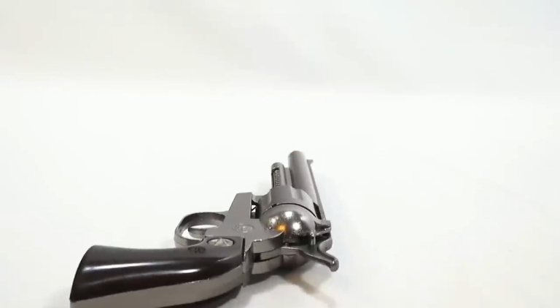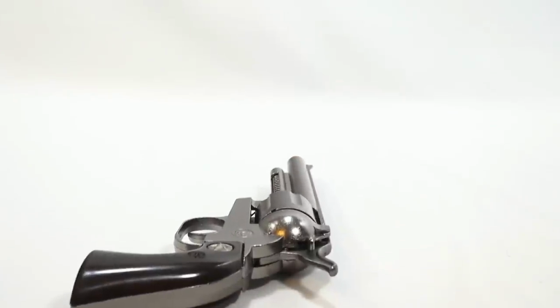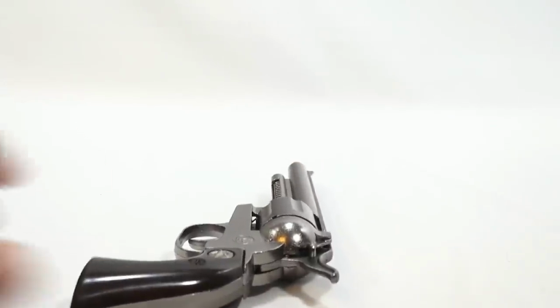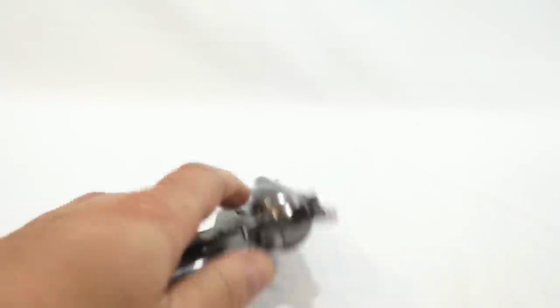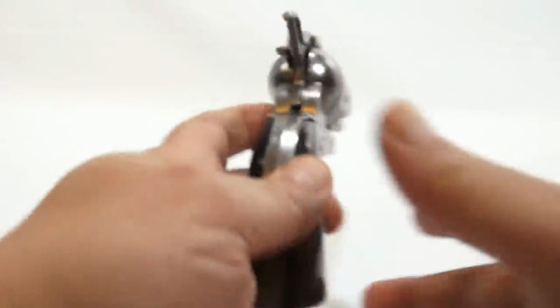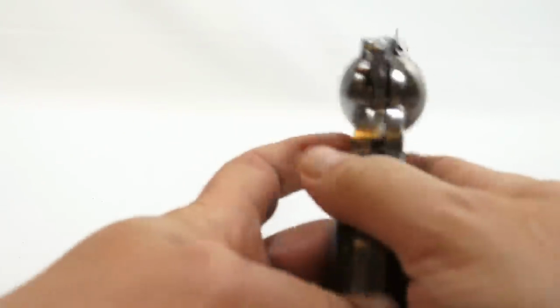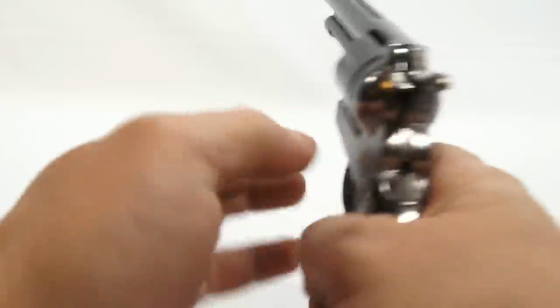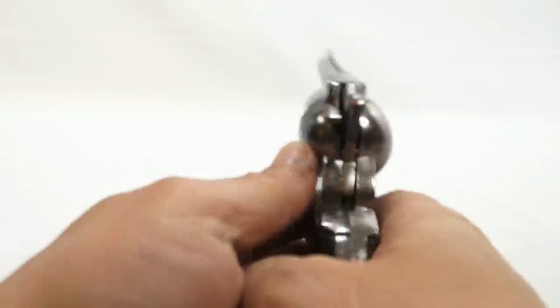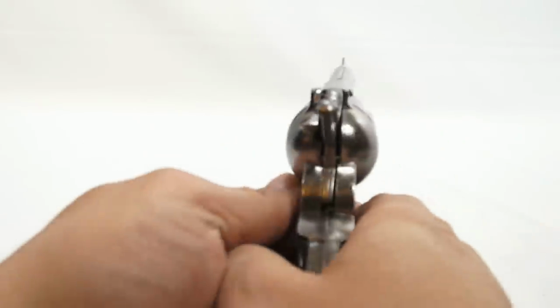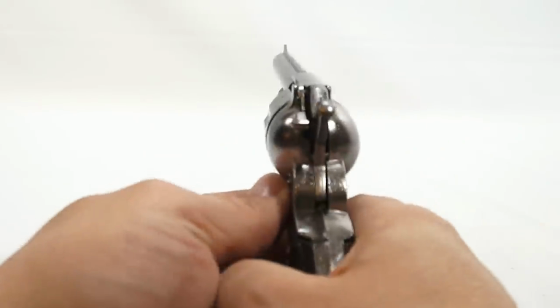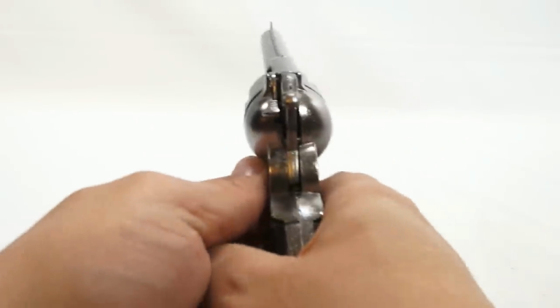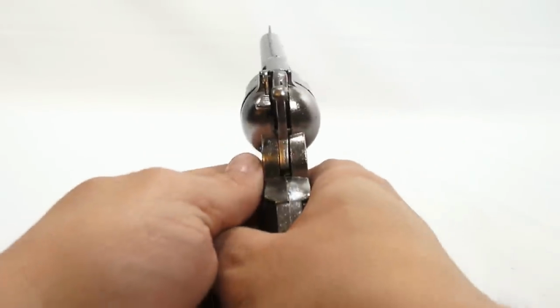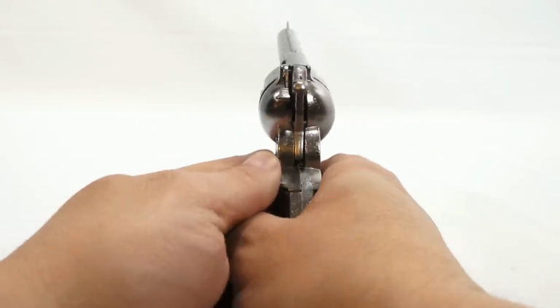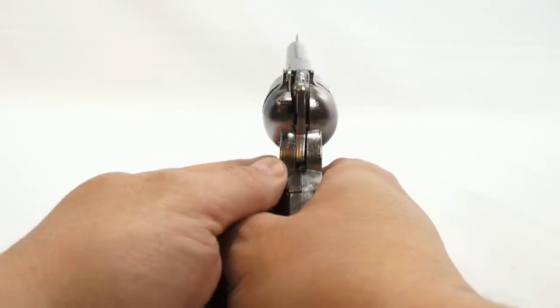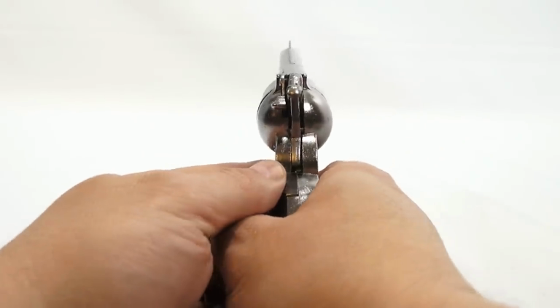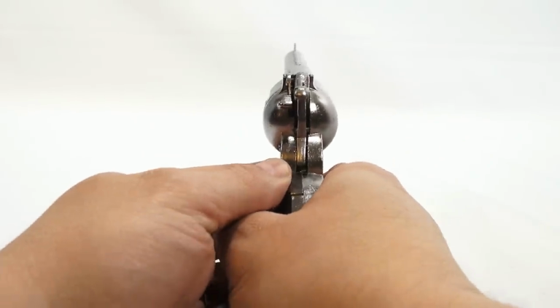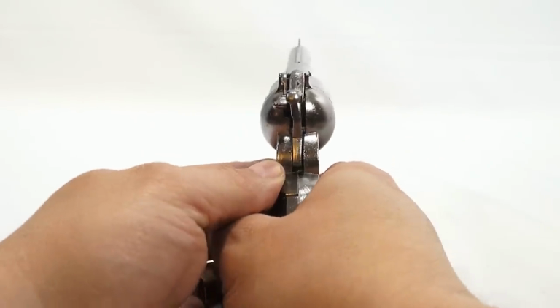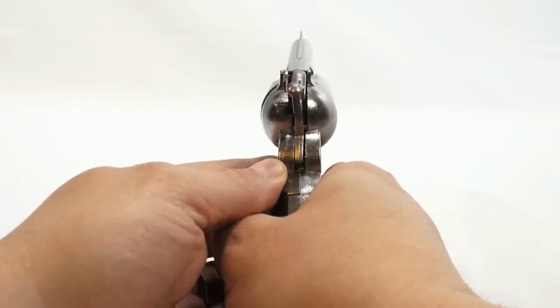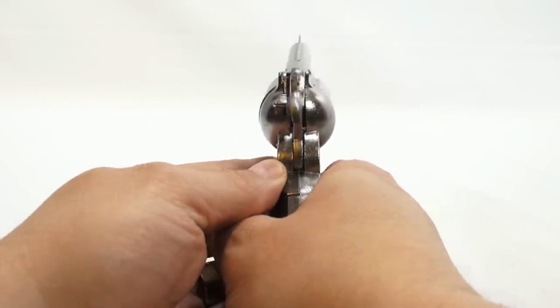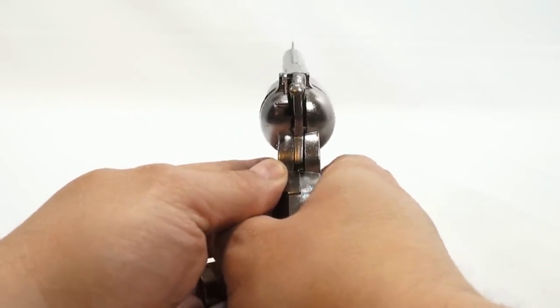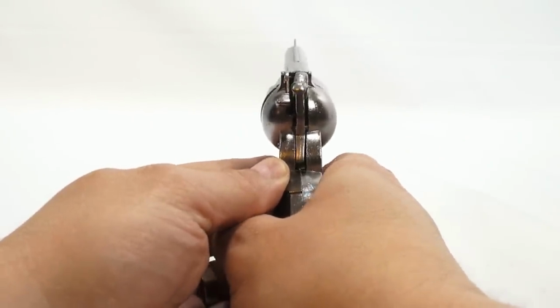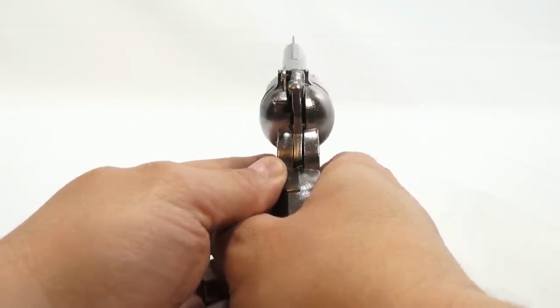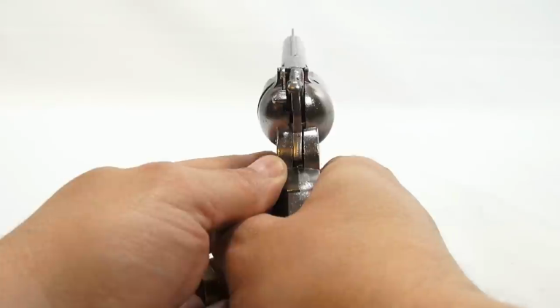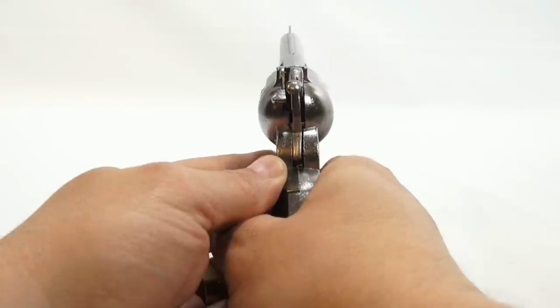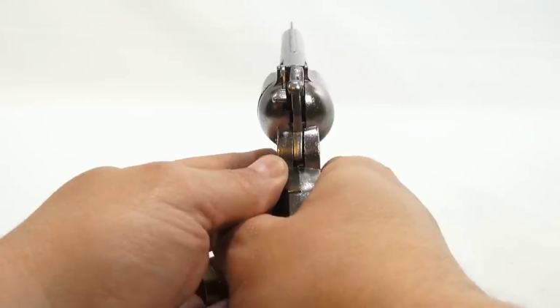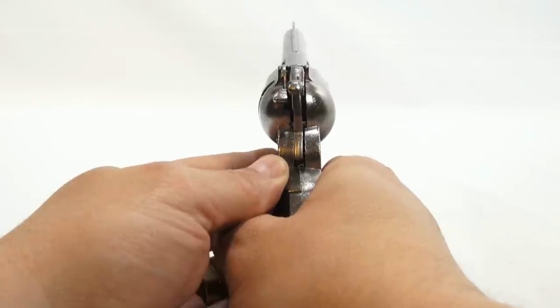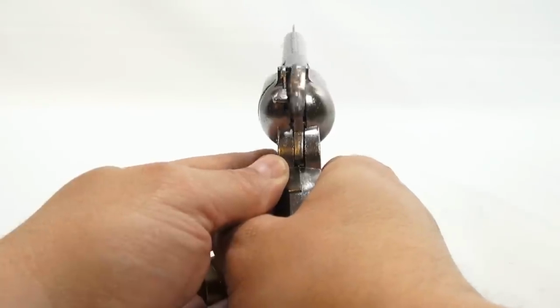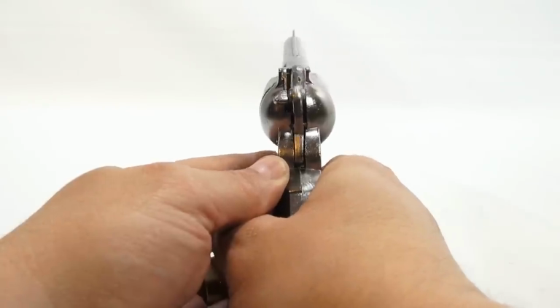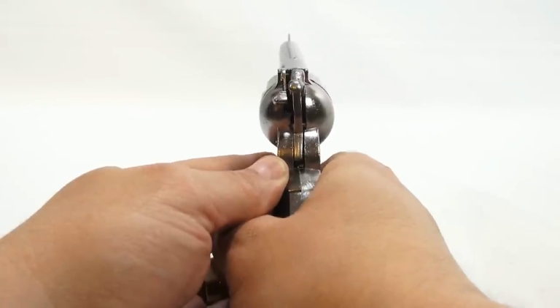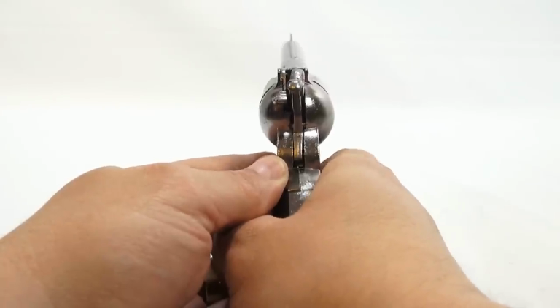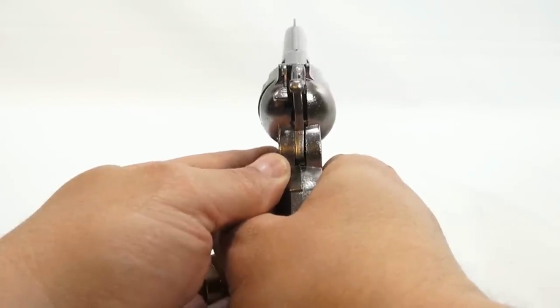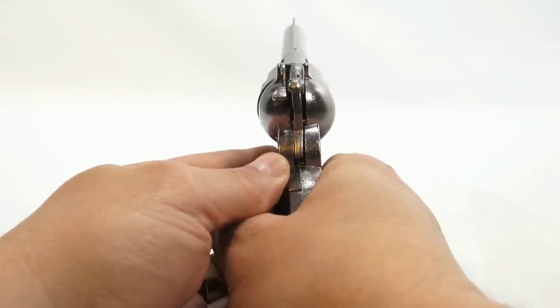Let's end with a first-person point of view — like you're aiming yourself with your cap gun. Here we go — all 12!